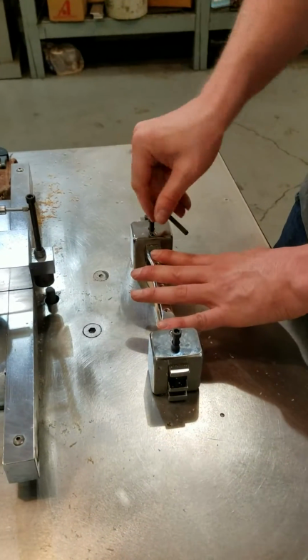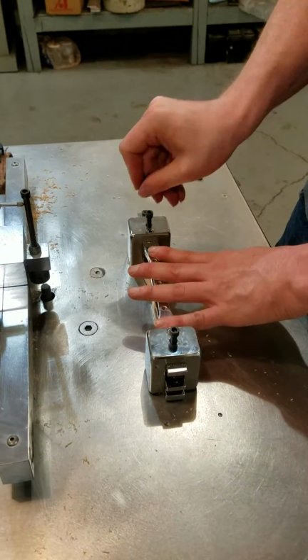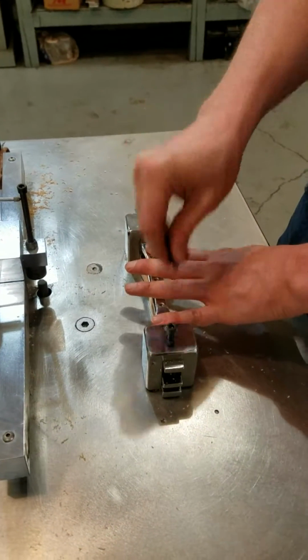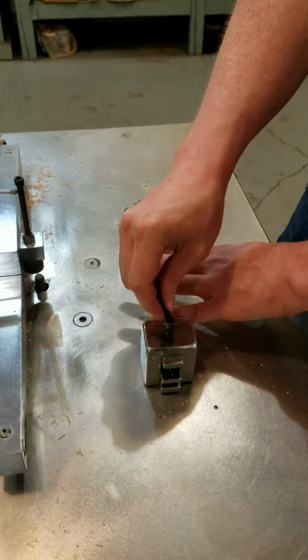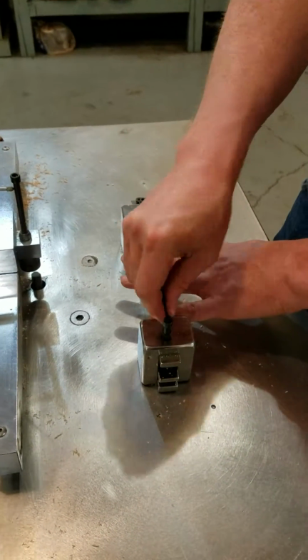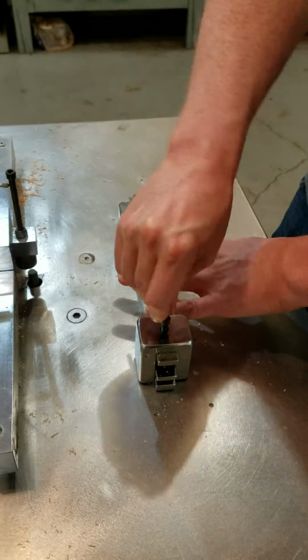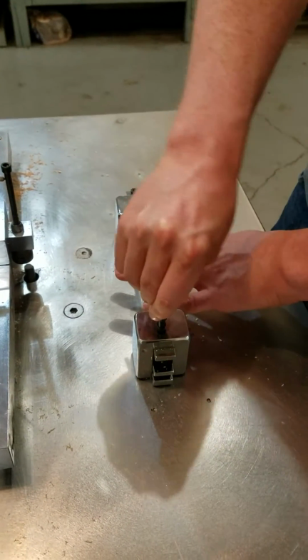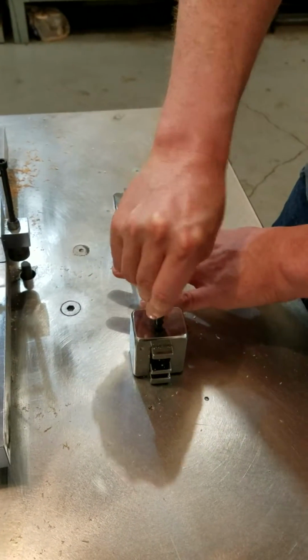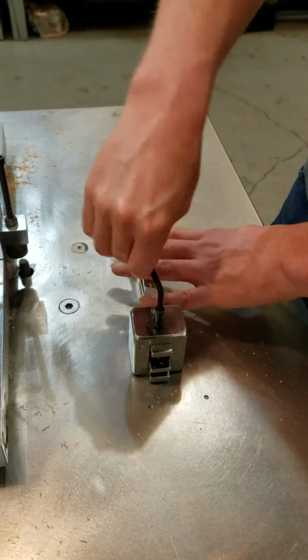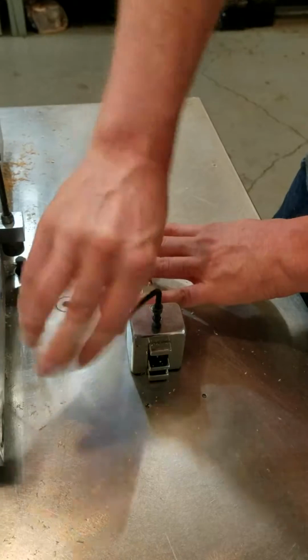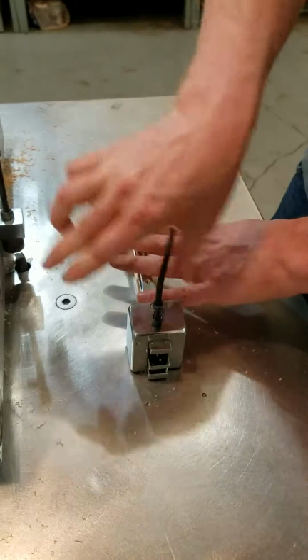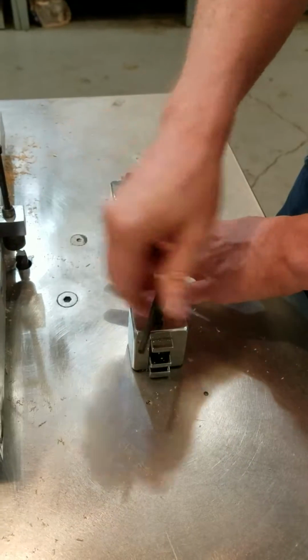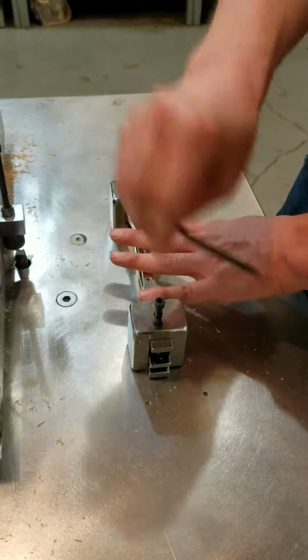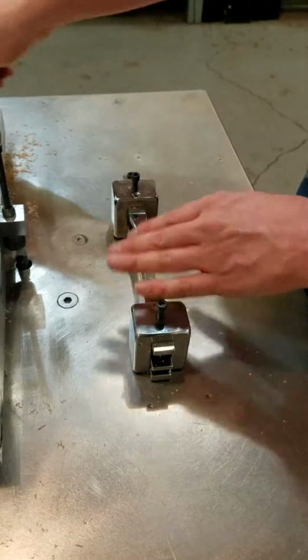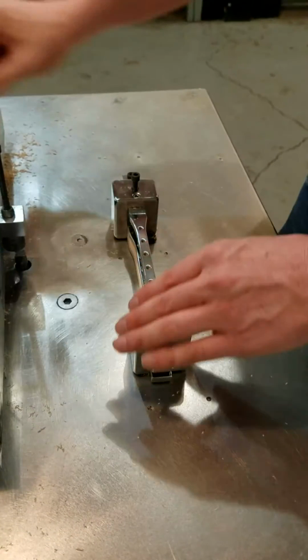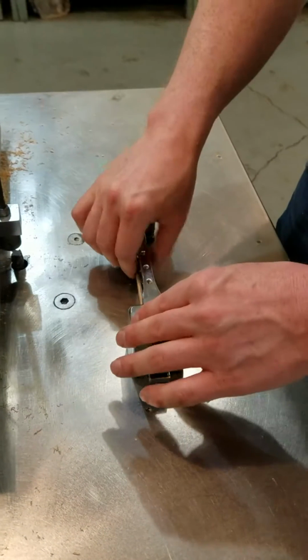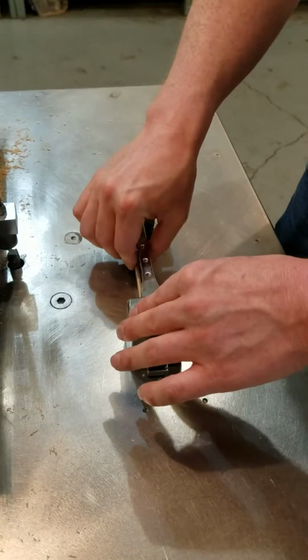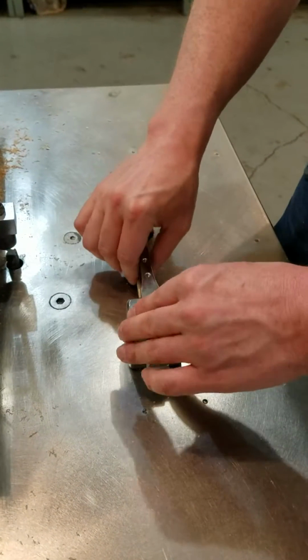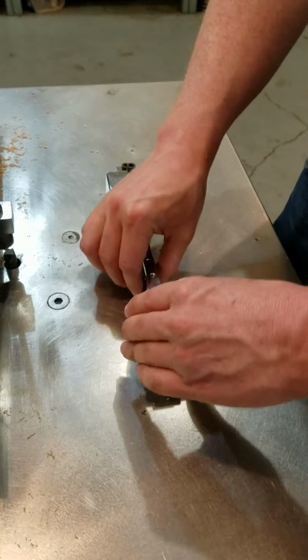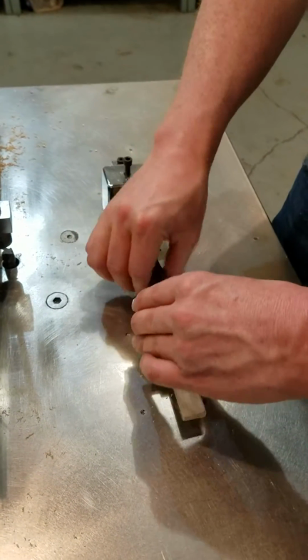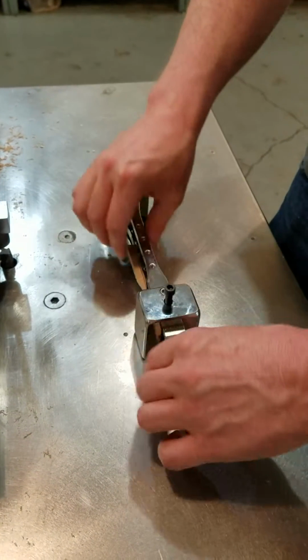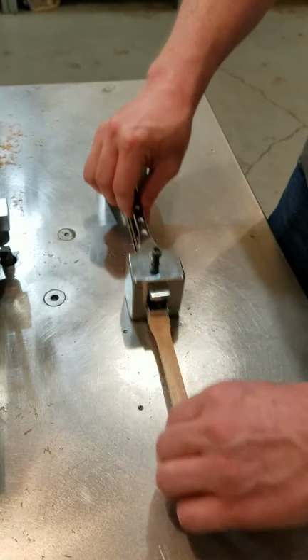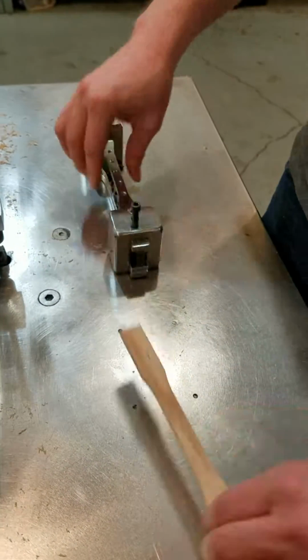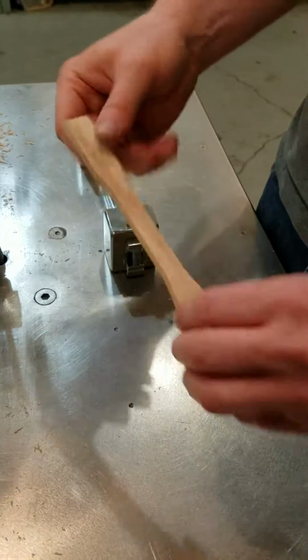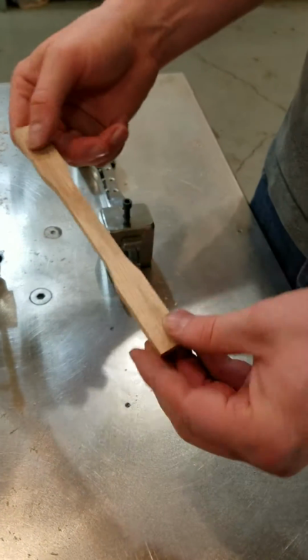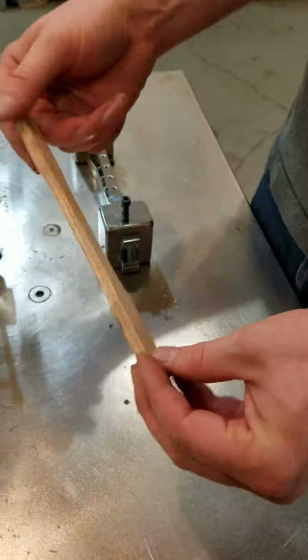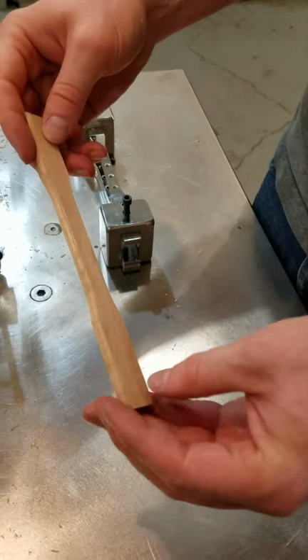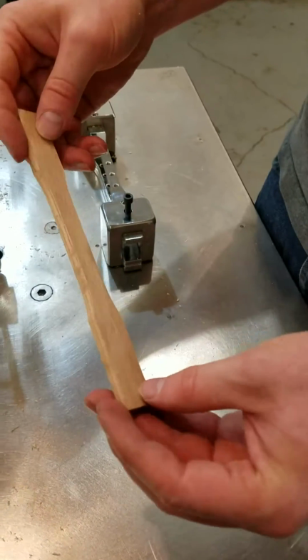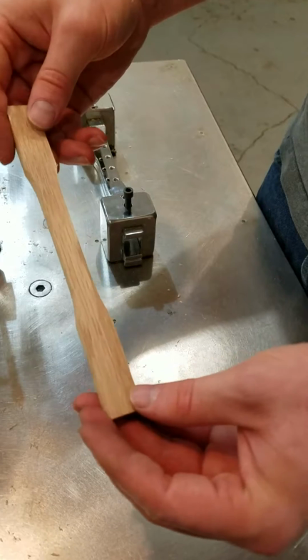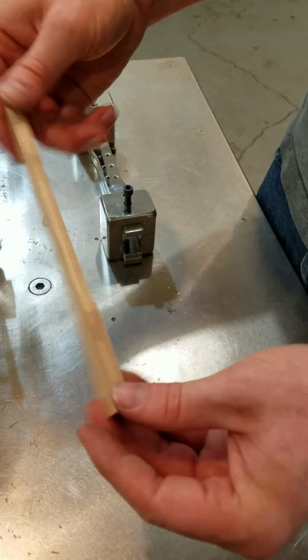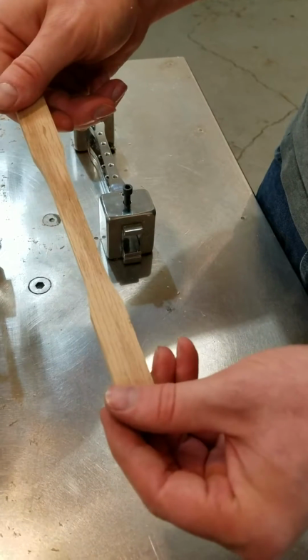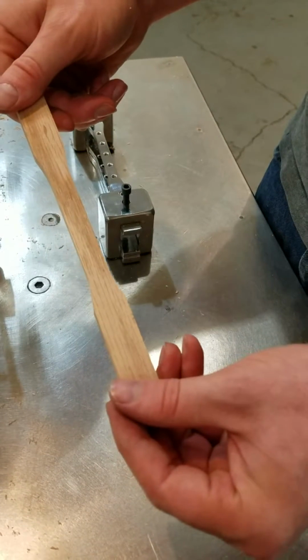Just loosen your screws up a little bit — the sample comes right out the end. And there's your little Type 1 sample.